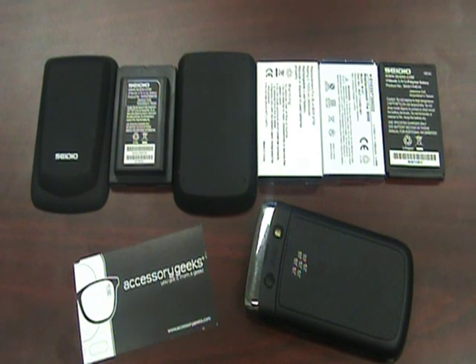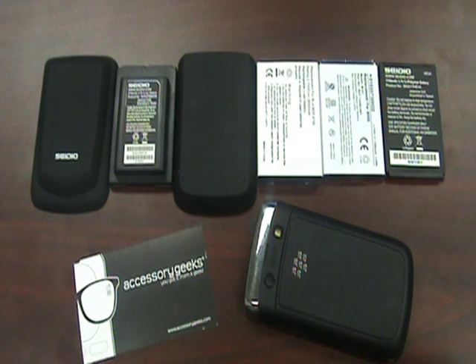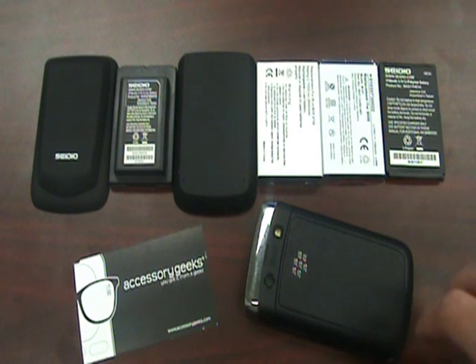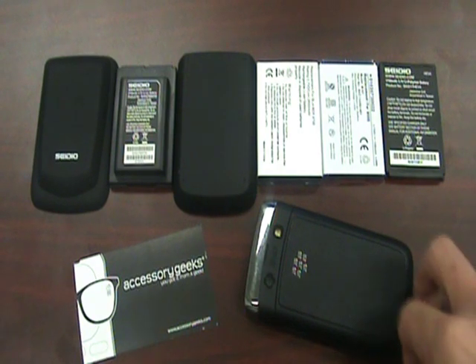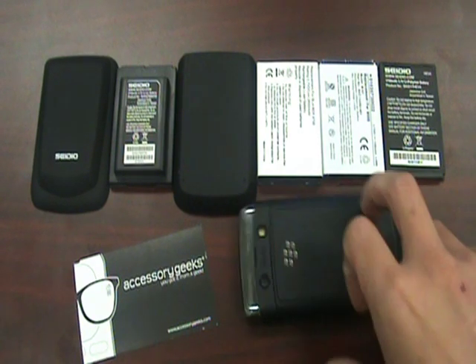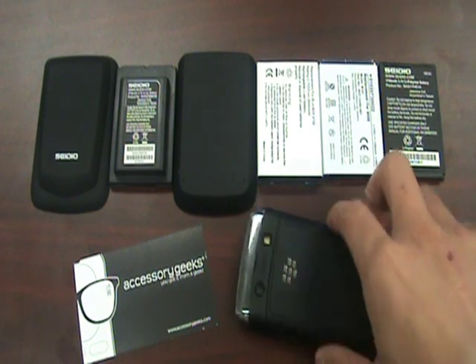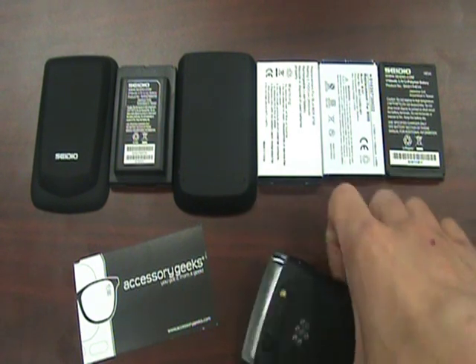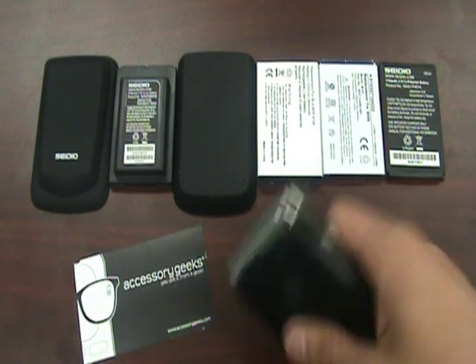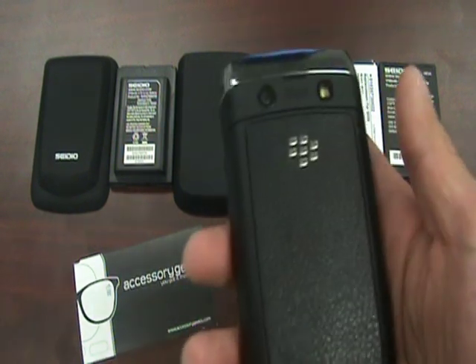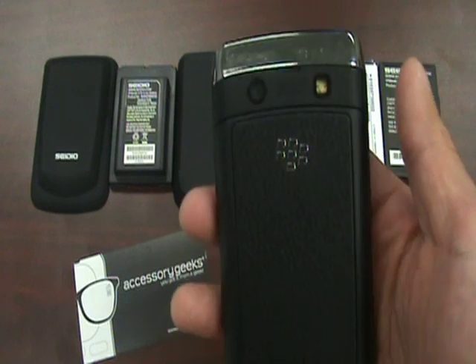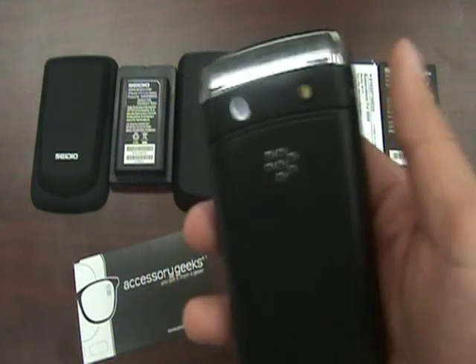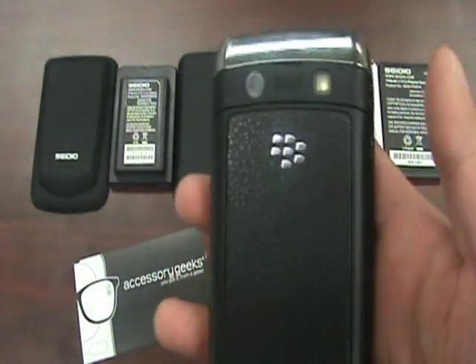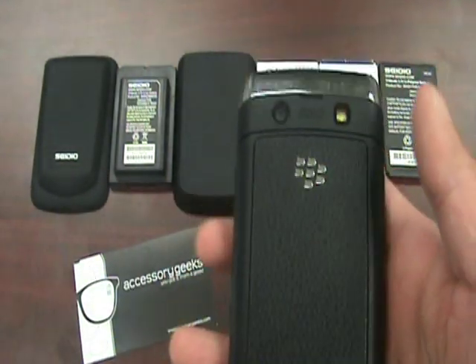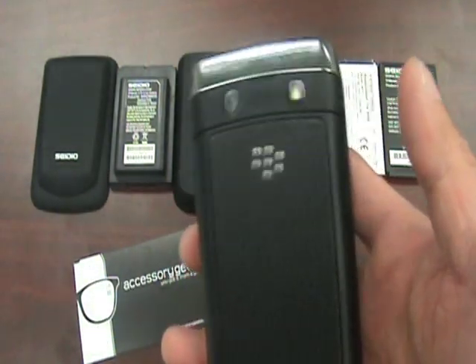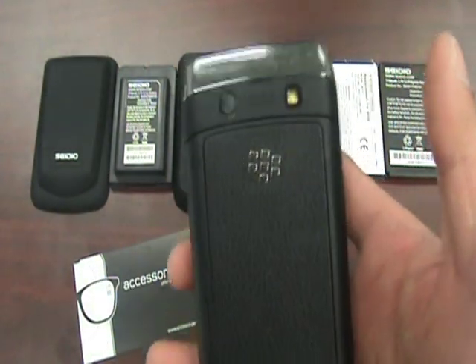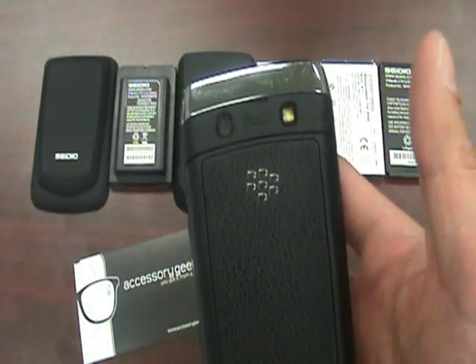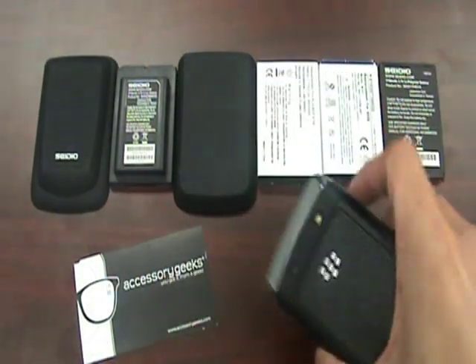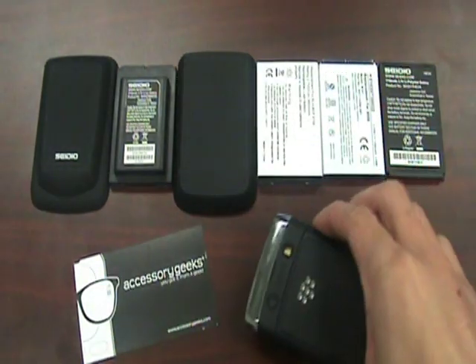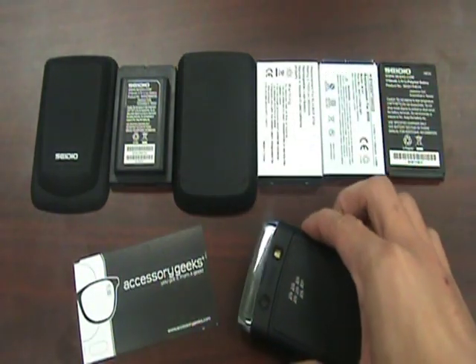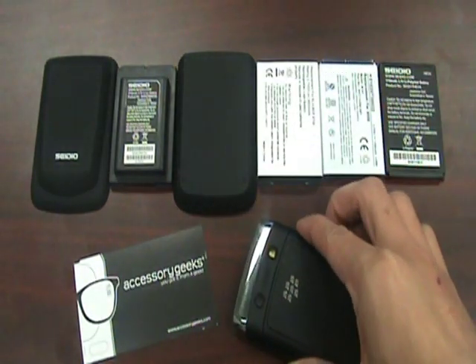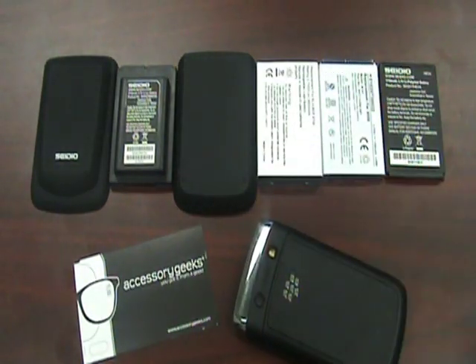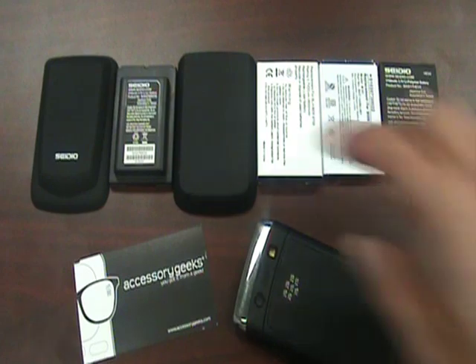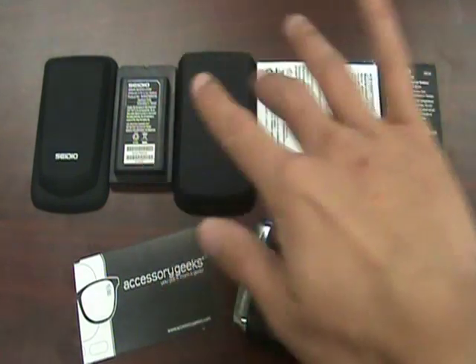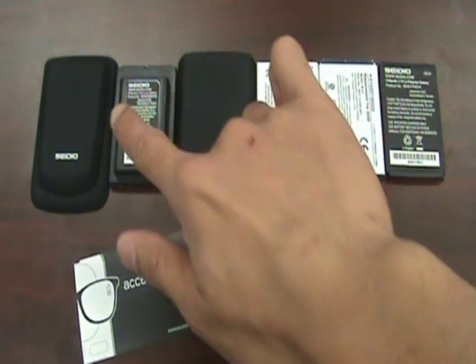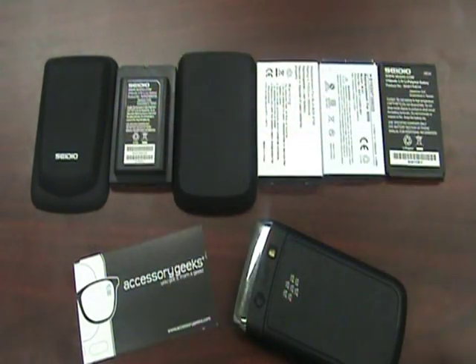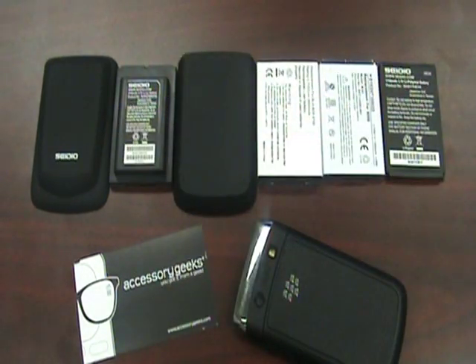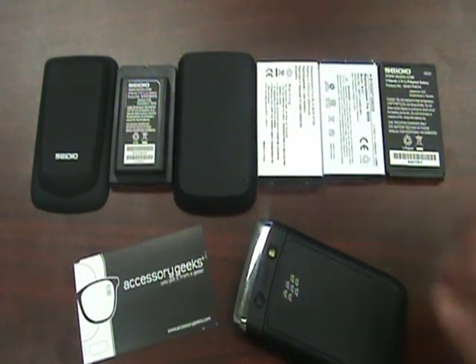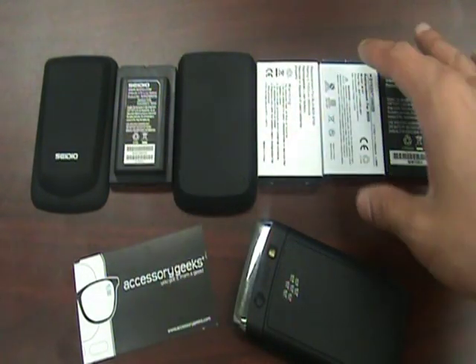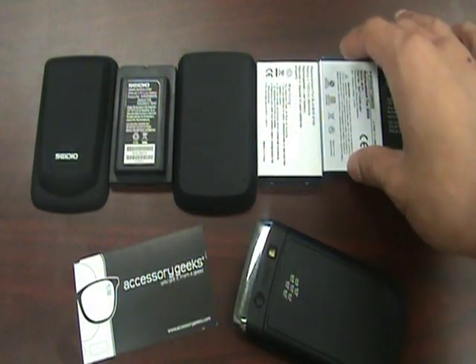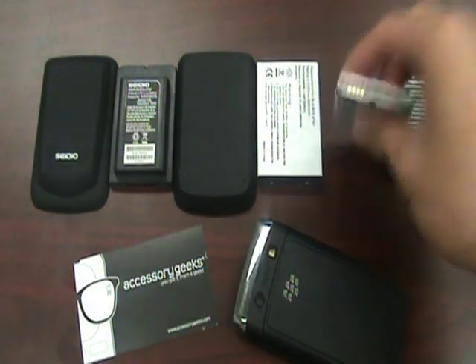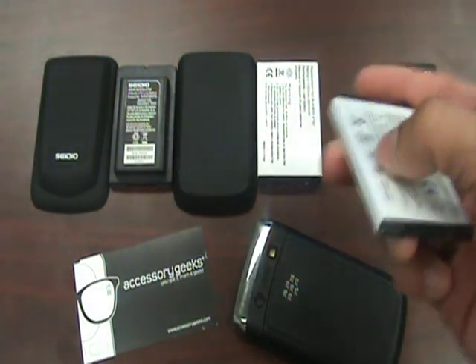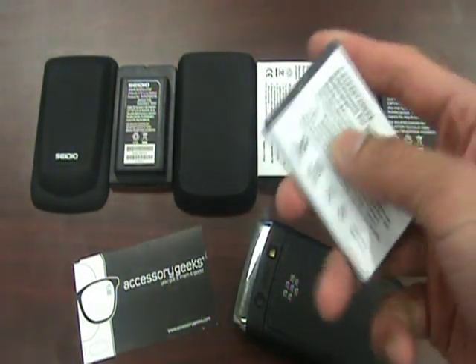I'm going to use this BlackBerry Bold as our example. The standard battery on this is about 1500 milliamps, and we have in front of you two different types of extended batteries as well as a standard aftermarket battery.